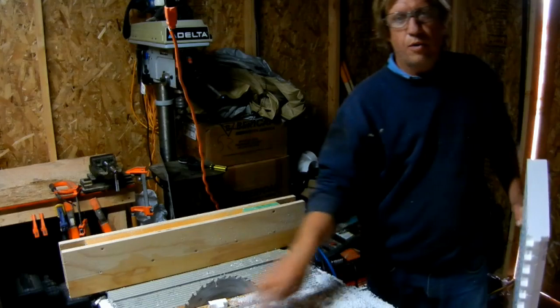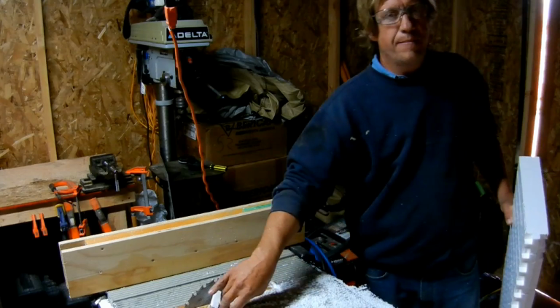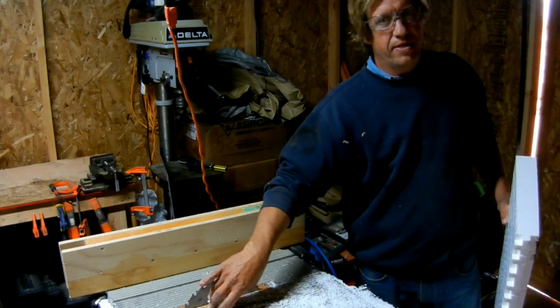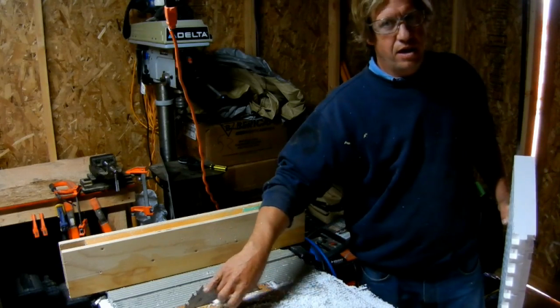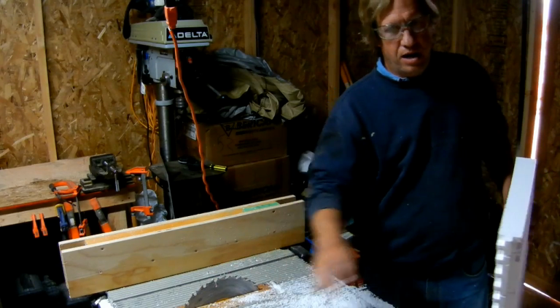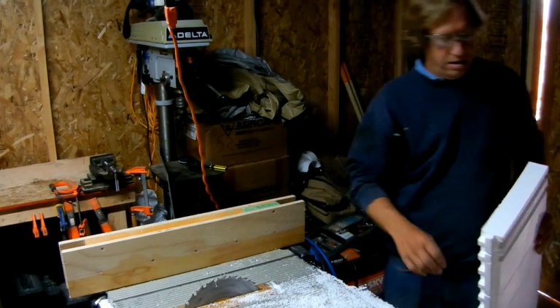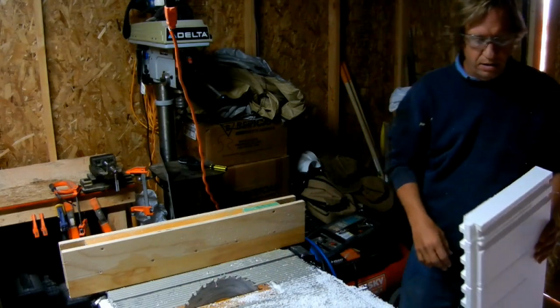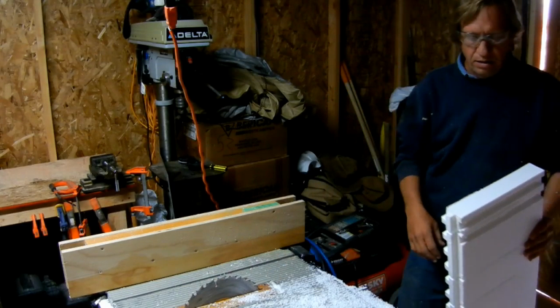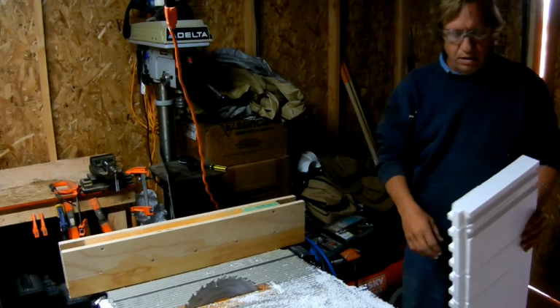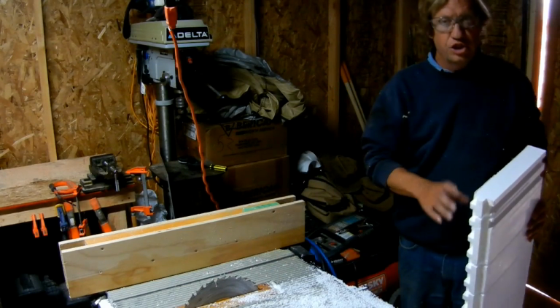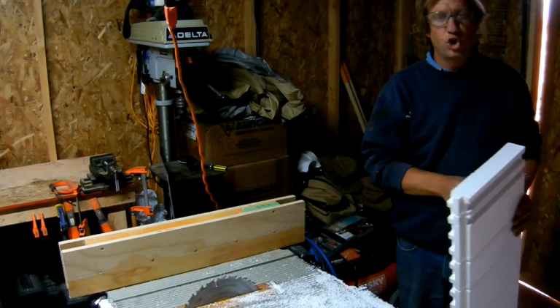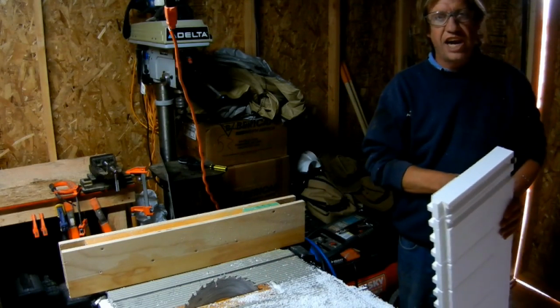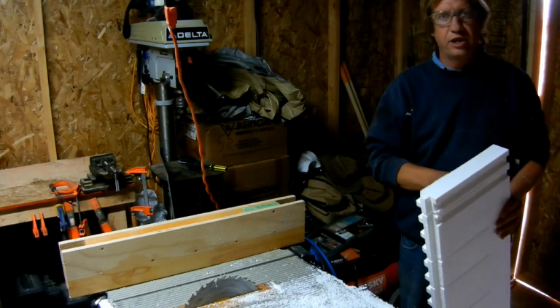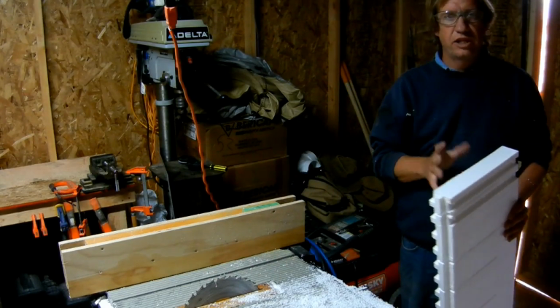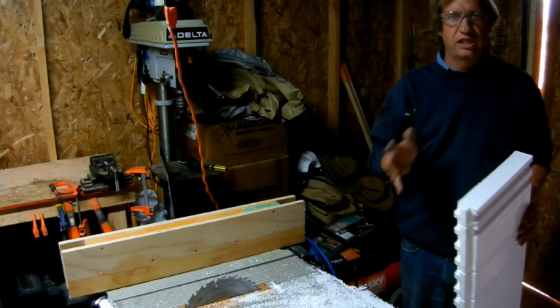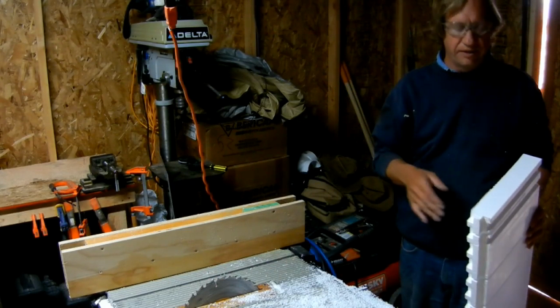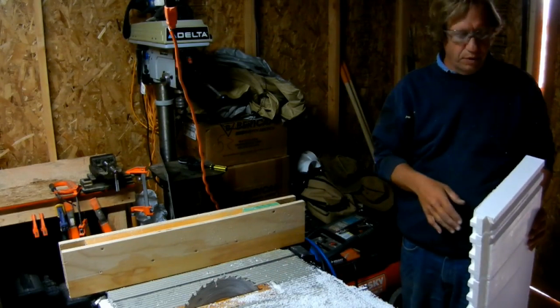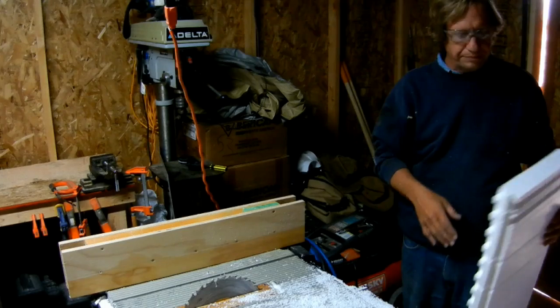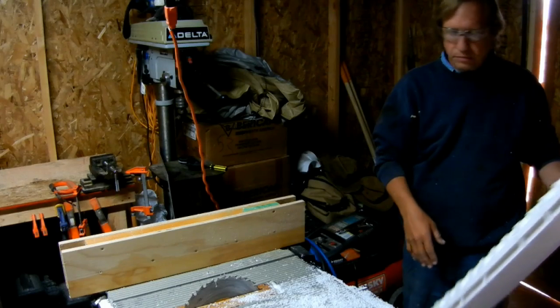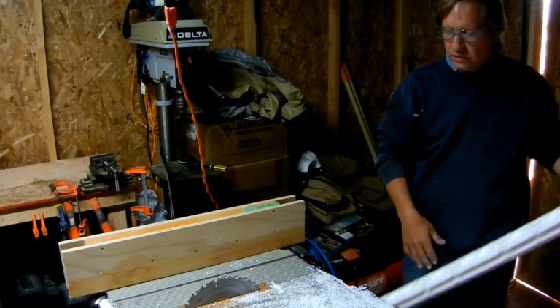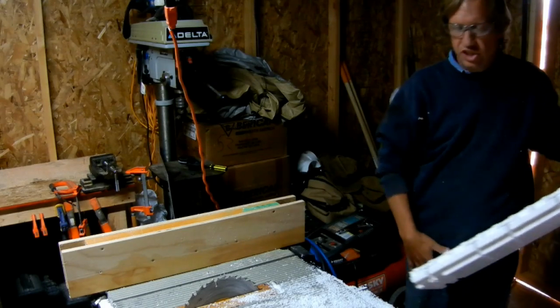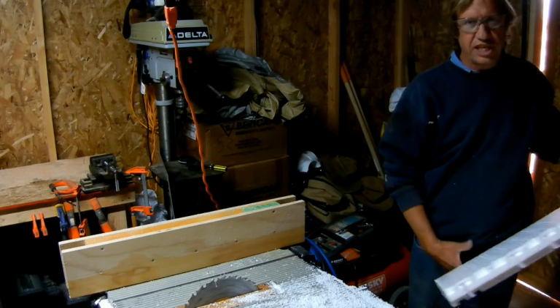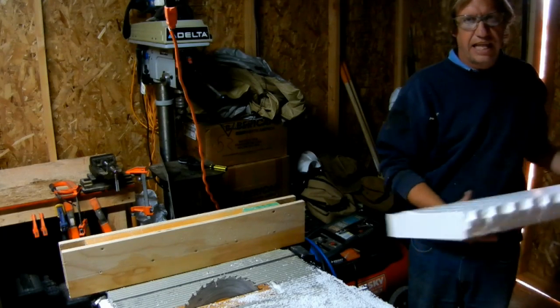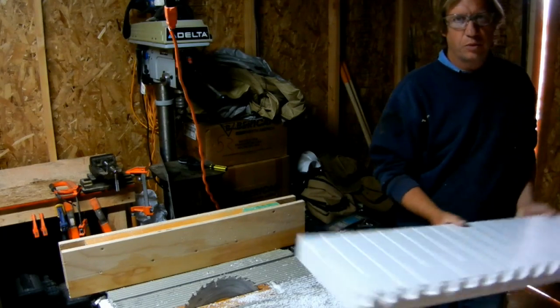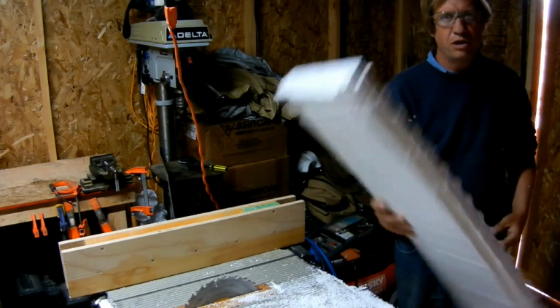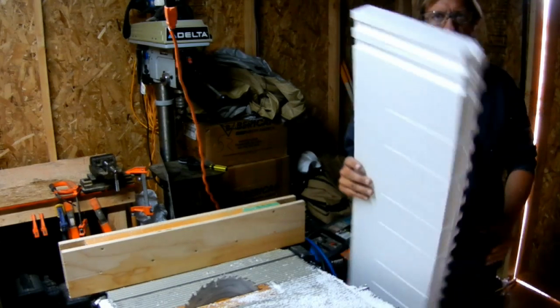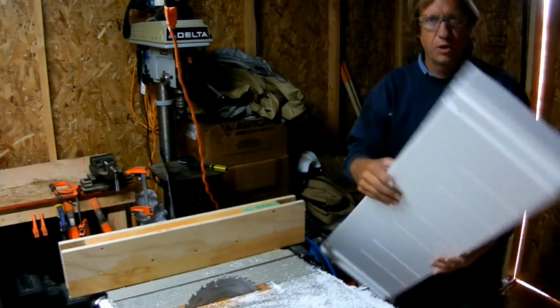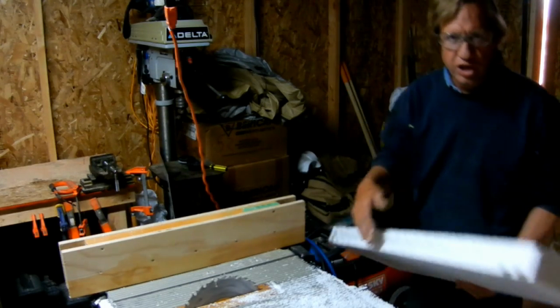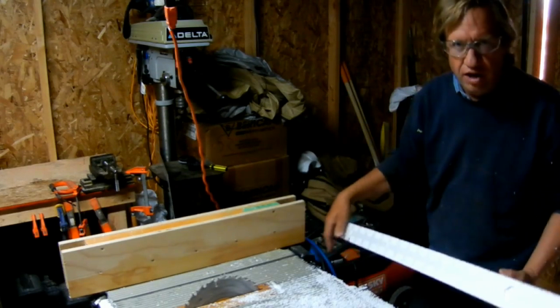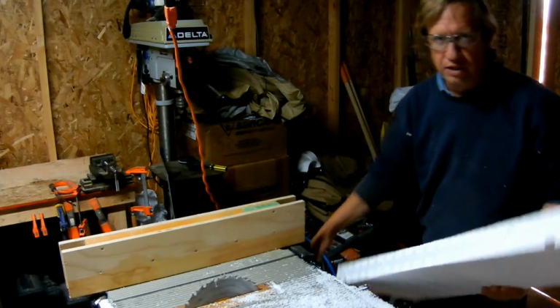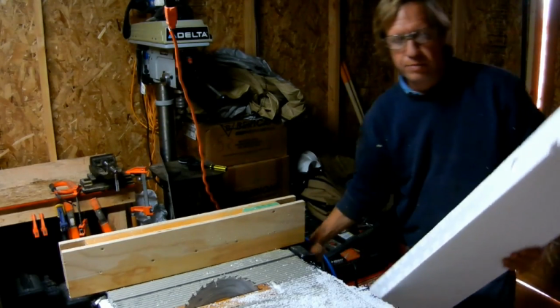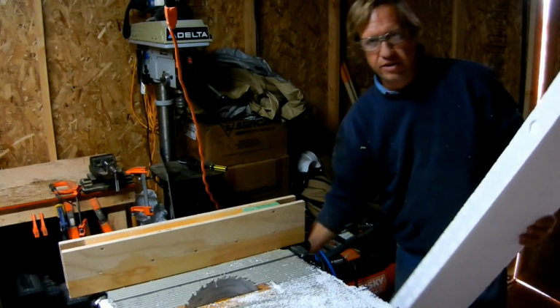Now we're going to make the shorter side that goes on the inside of the form, just like the last one, only we're going to cut off a little more material.